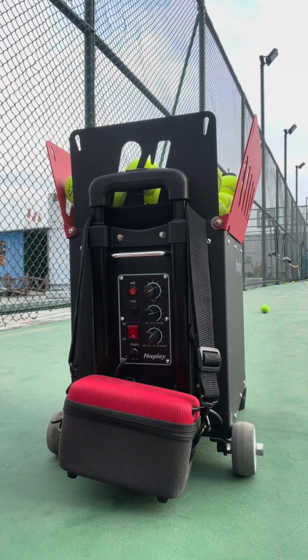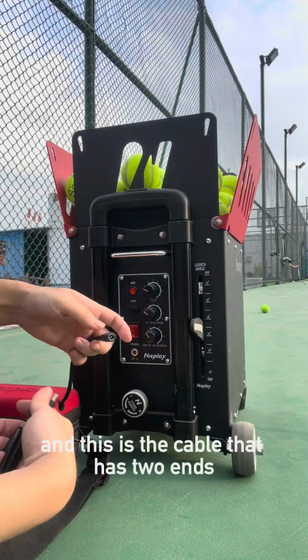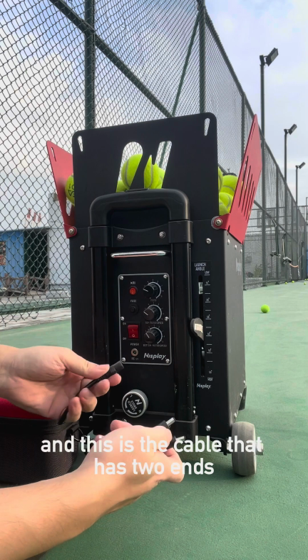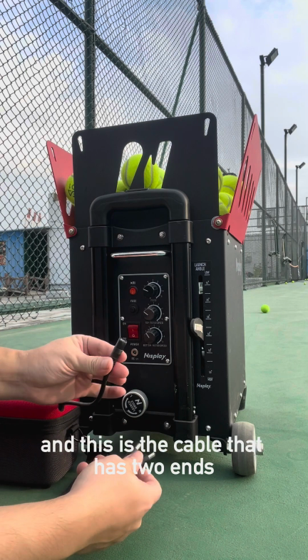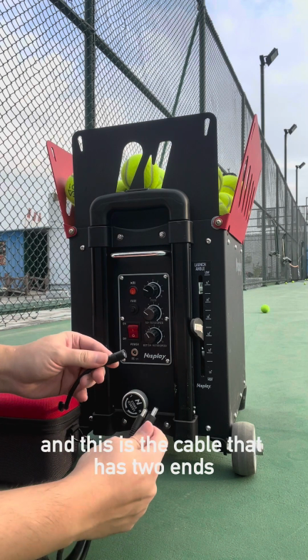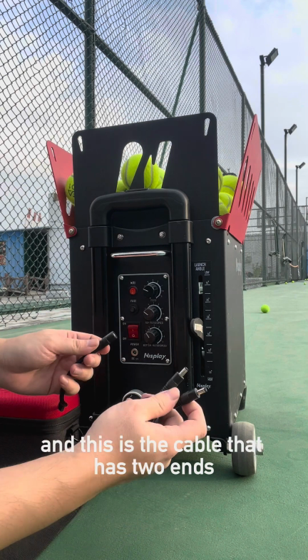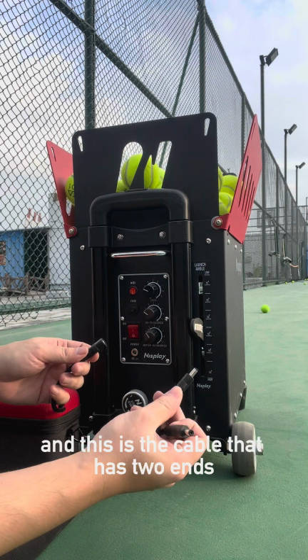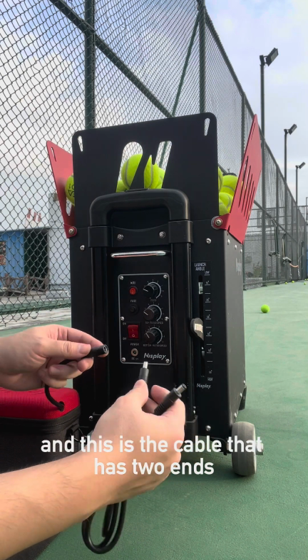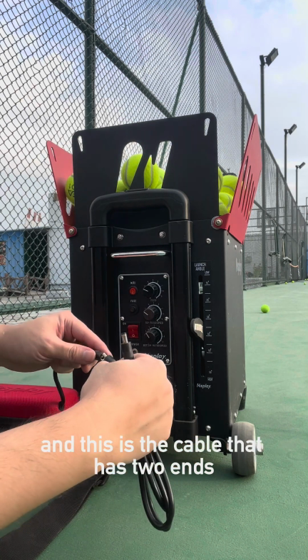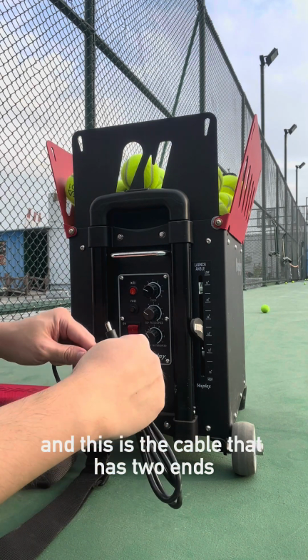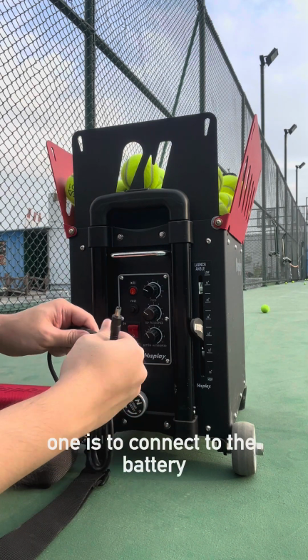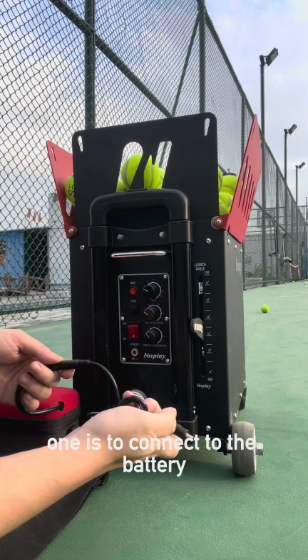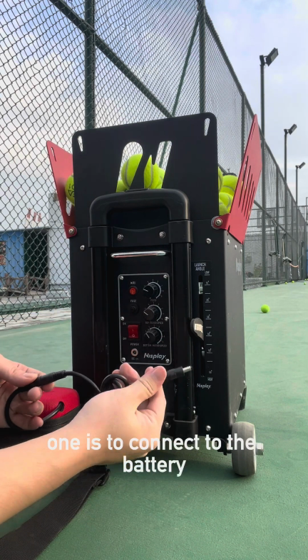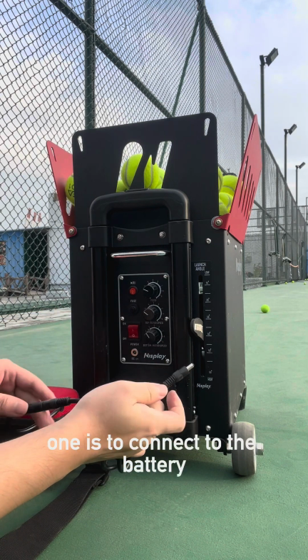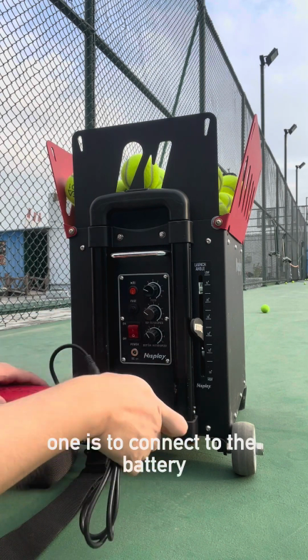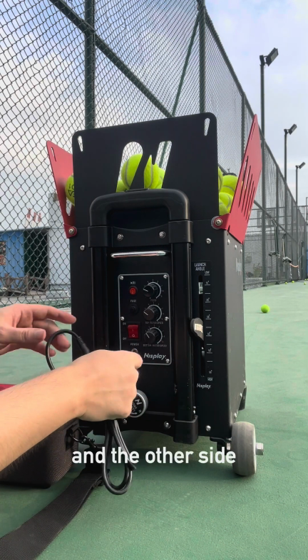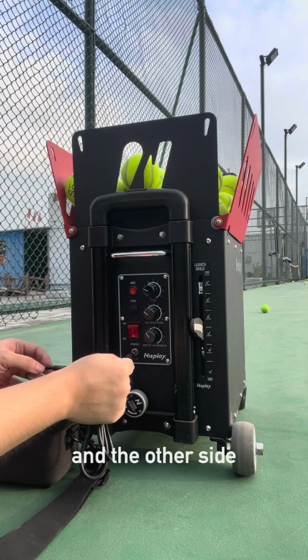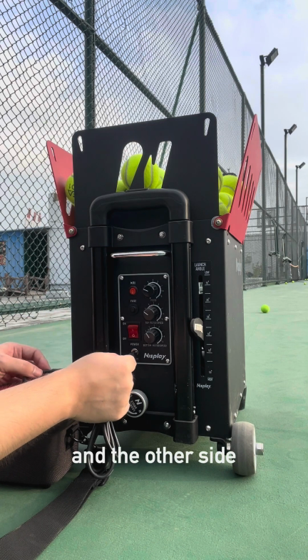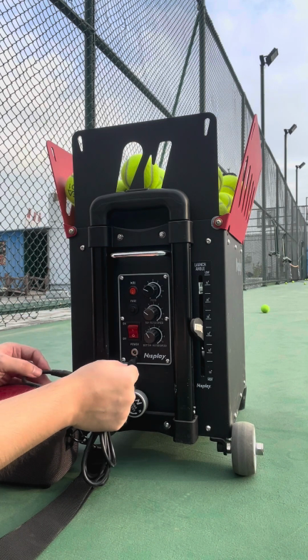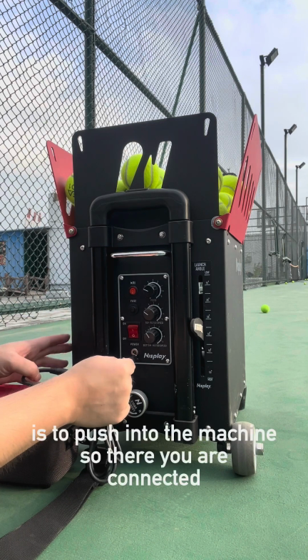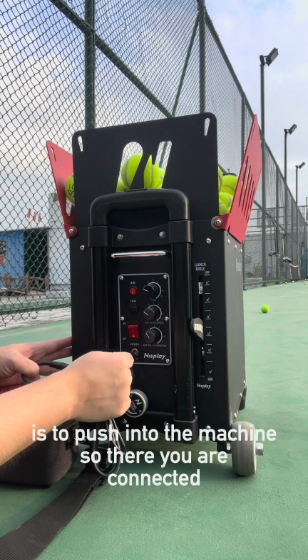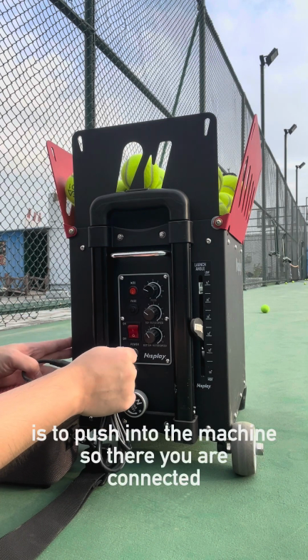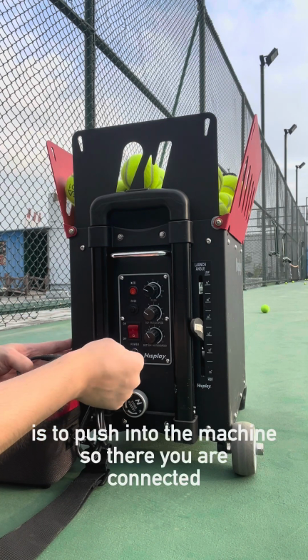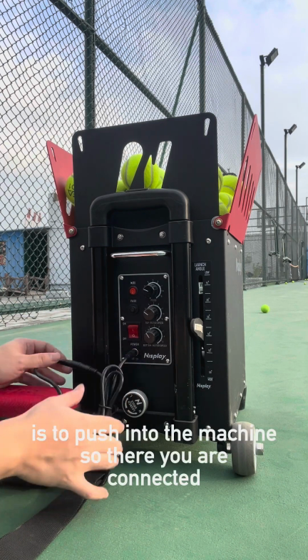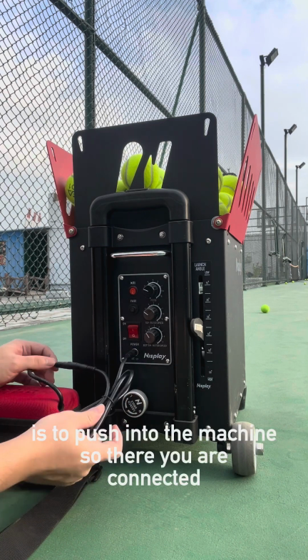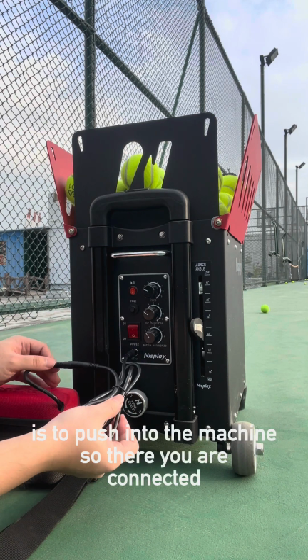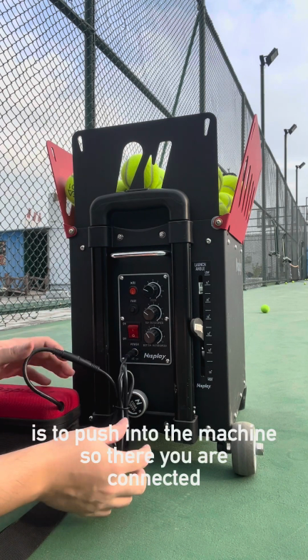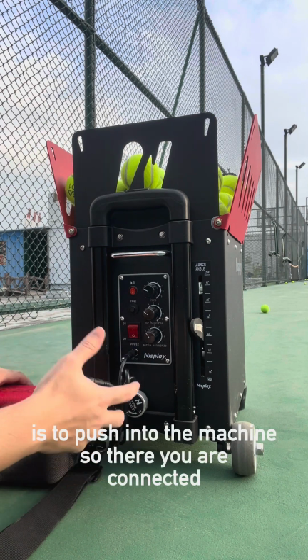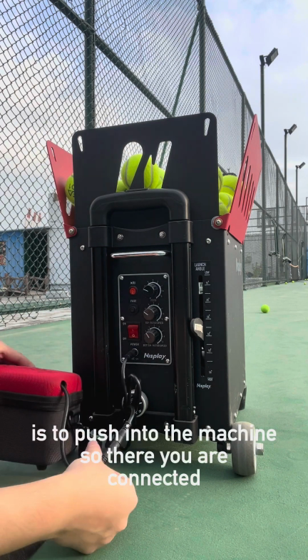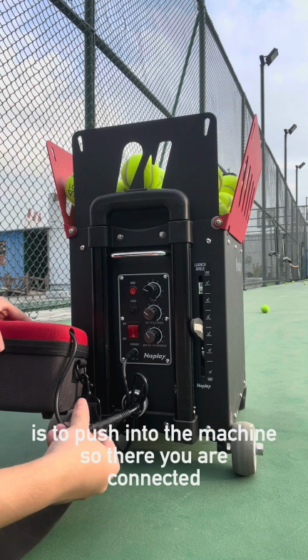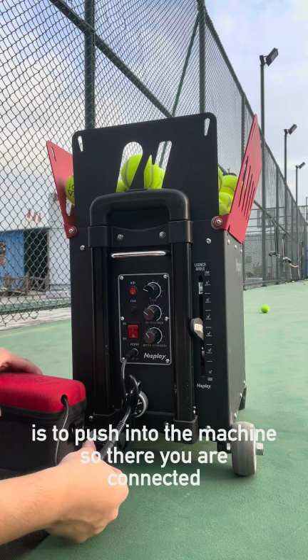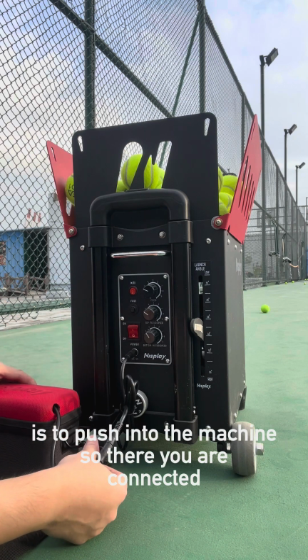This is the cable that has two ends — one is connected to the battery, and the other side plugs into the machine. So there you are connected.